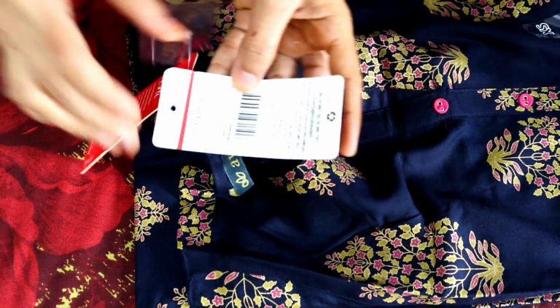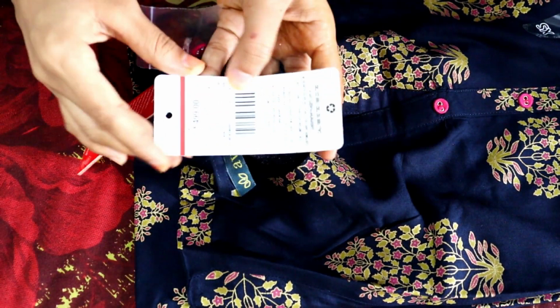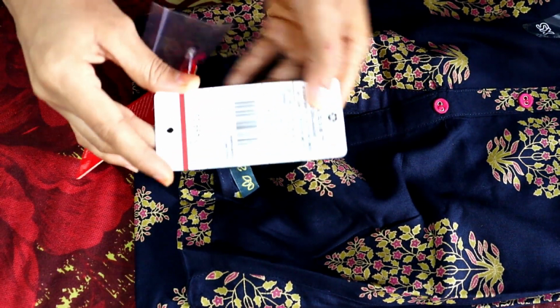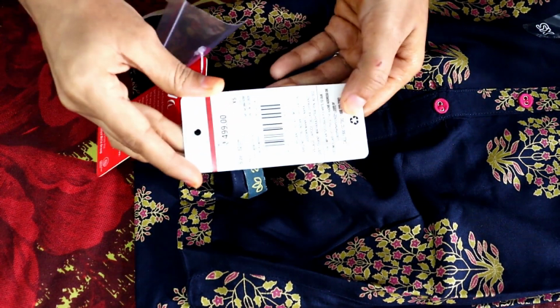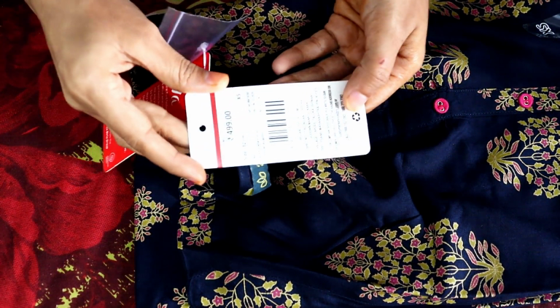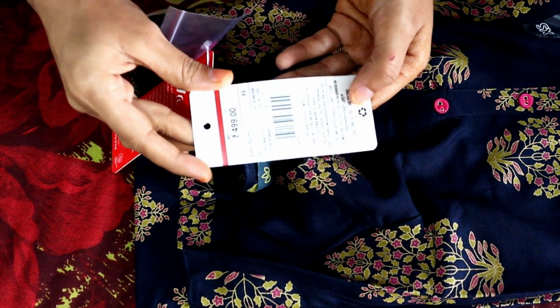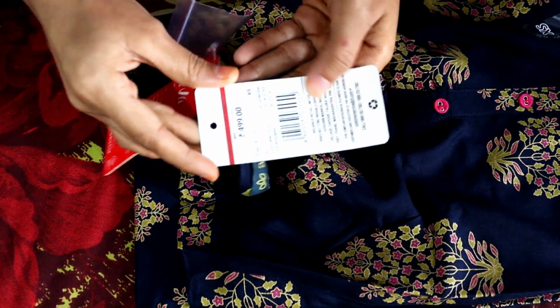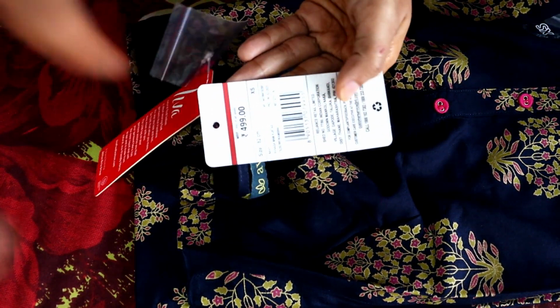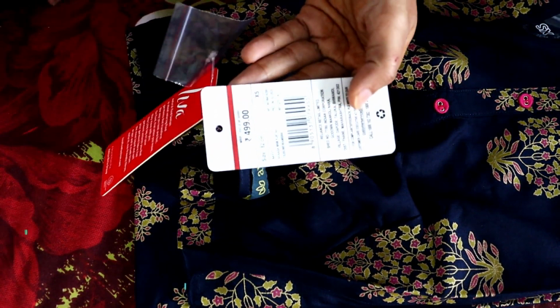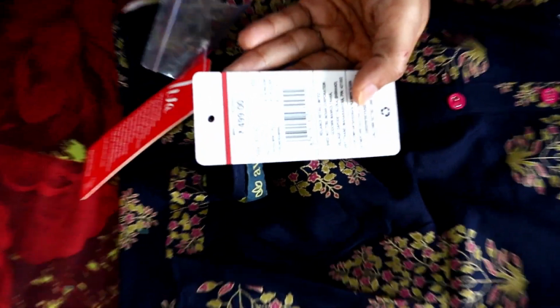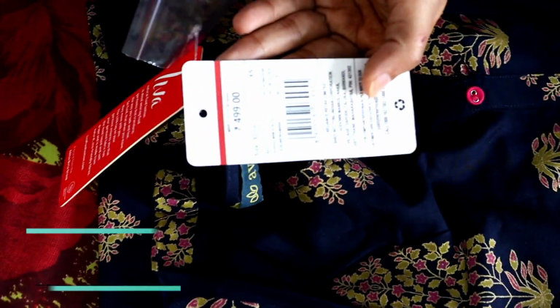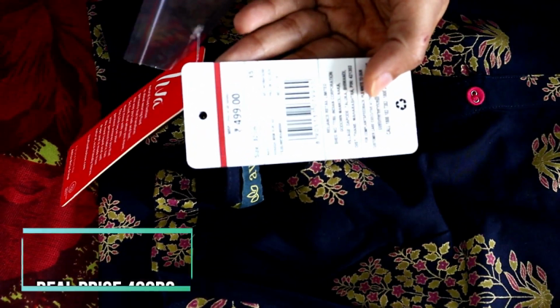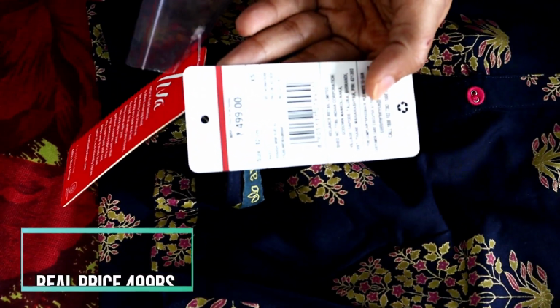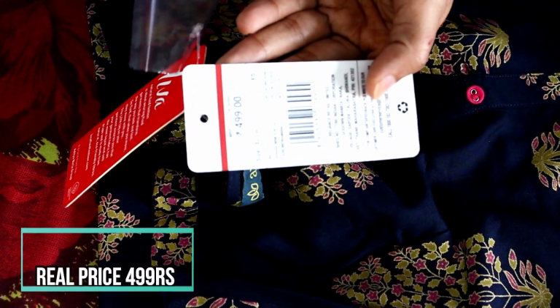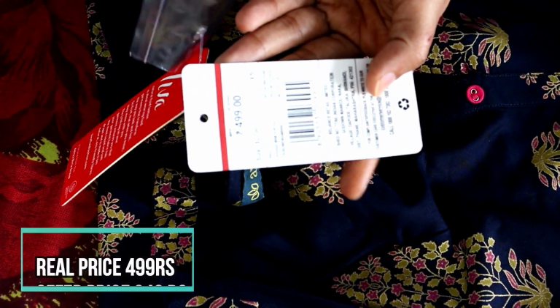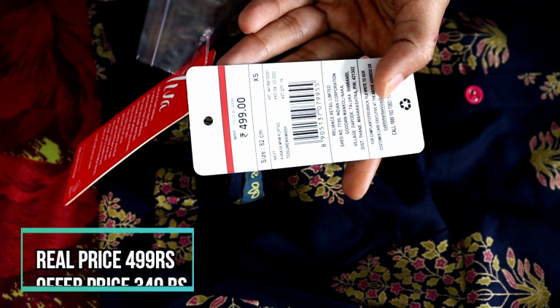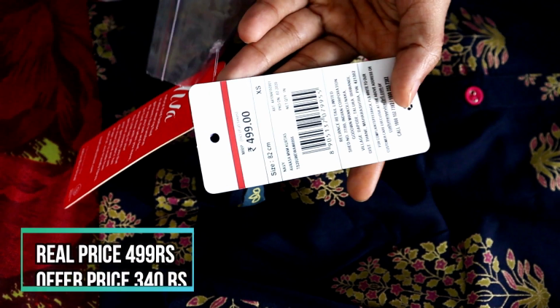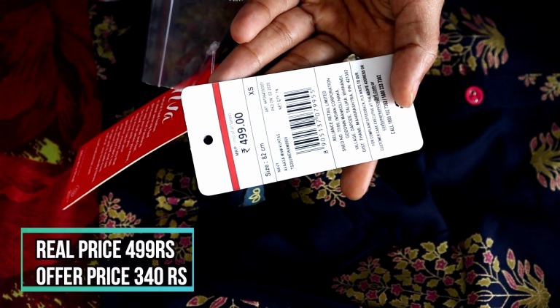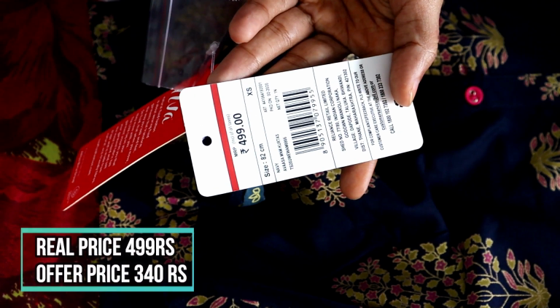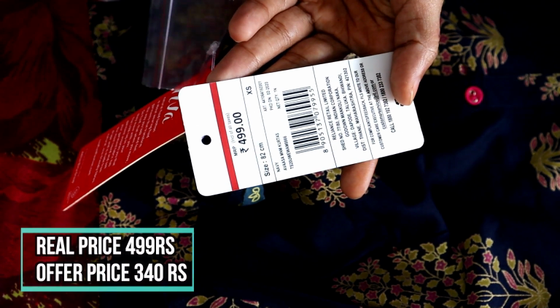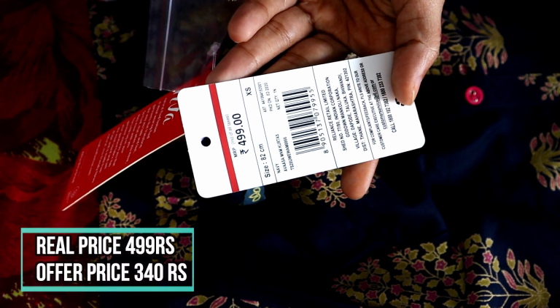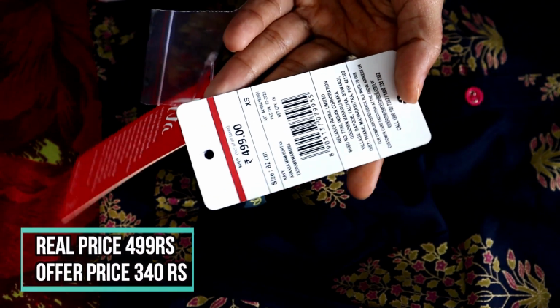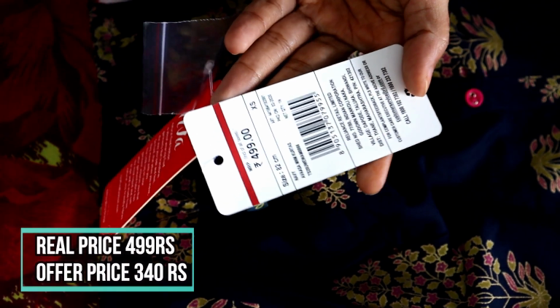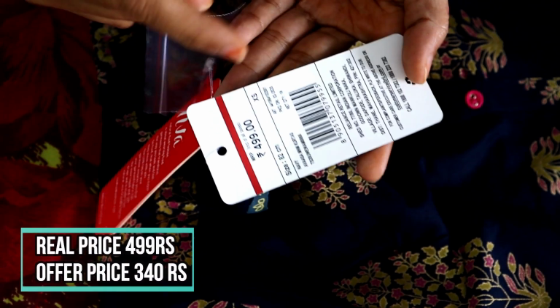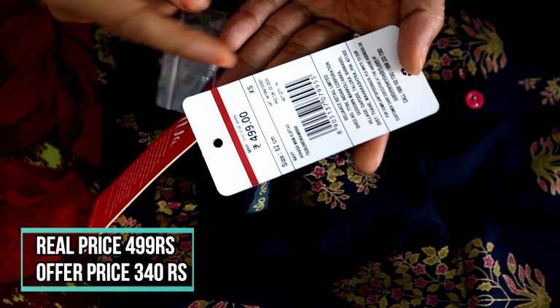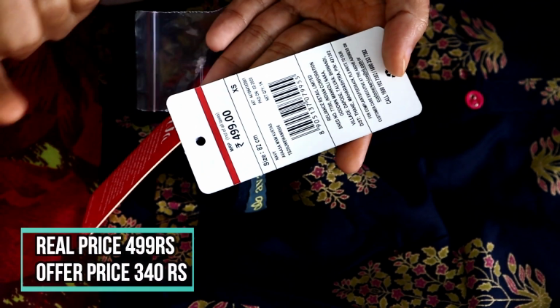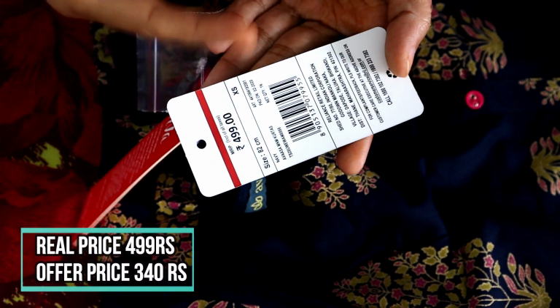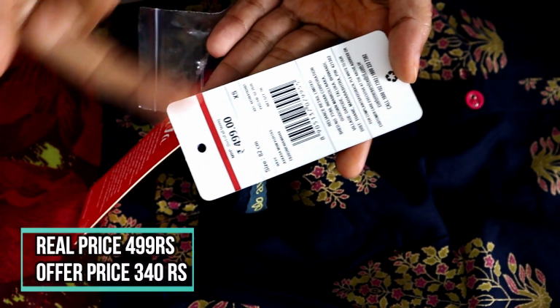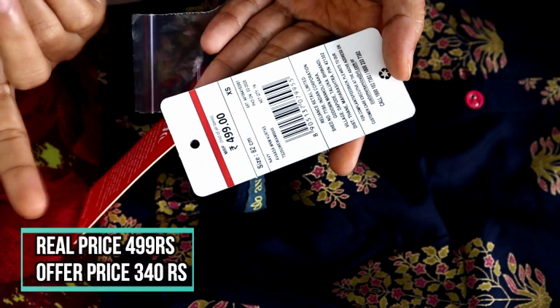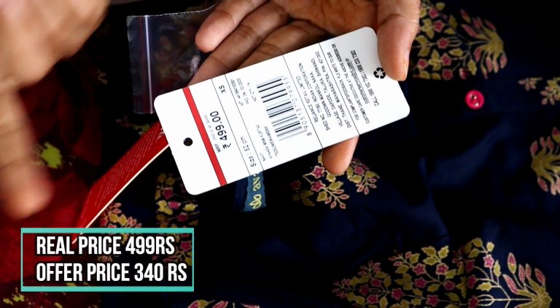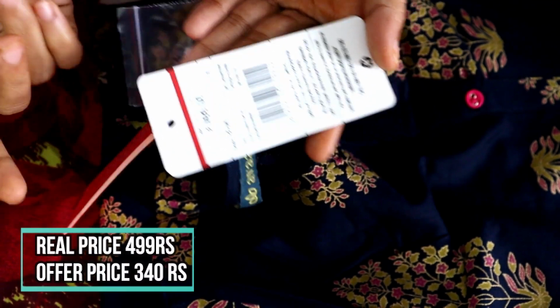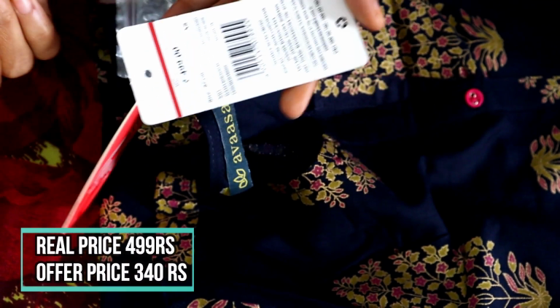Its price is Rs. 499 — you can see here, extra small for Rs. 499.